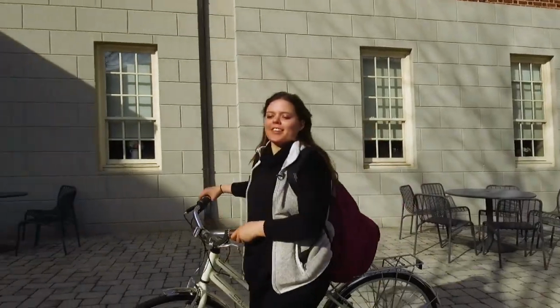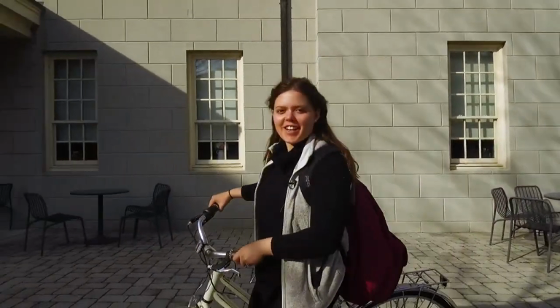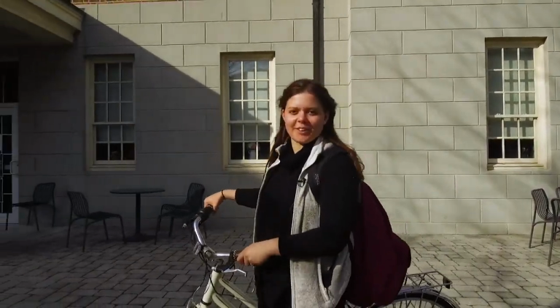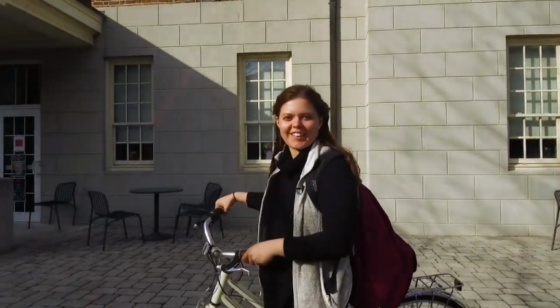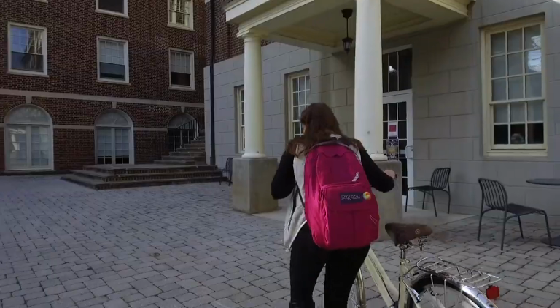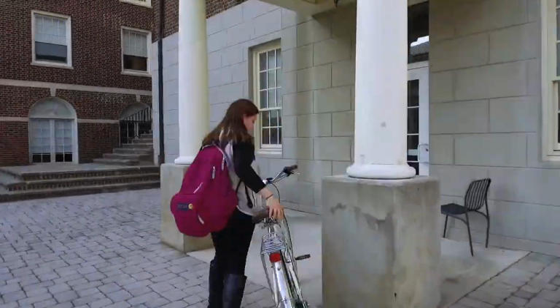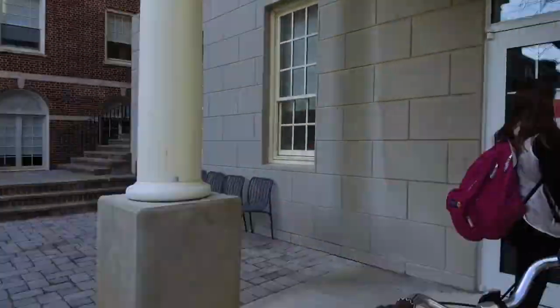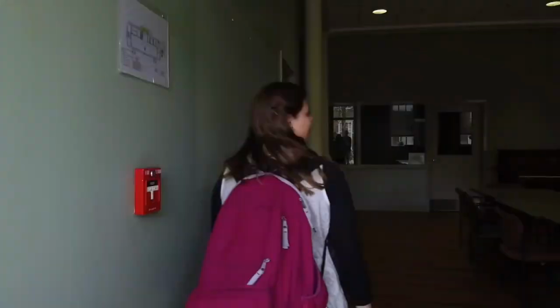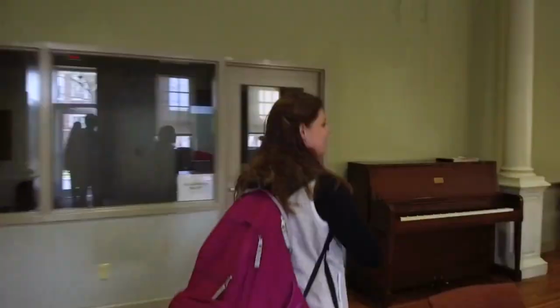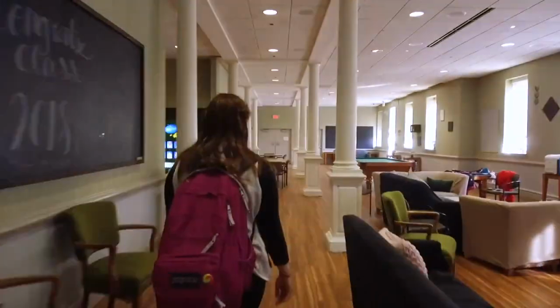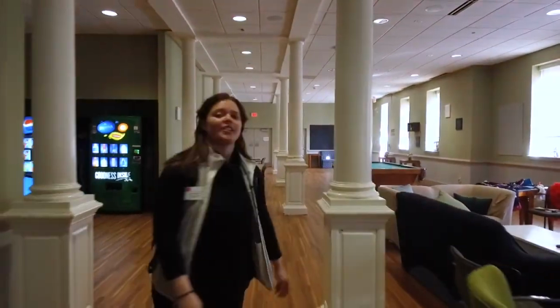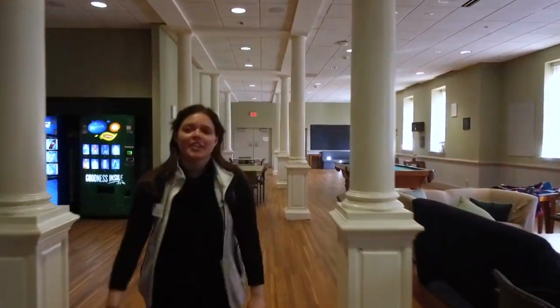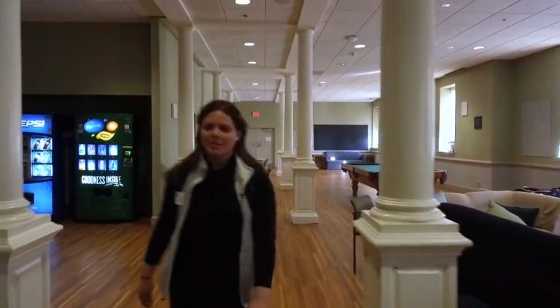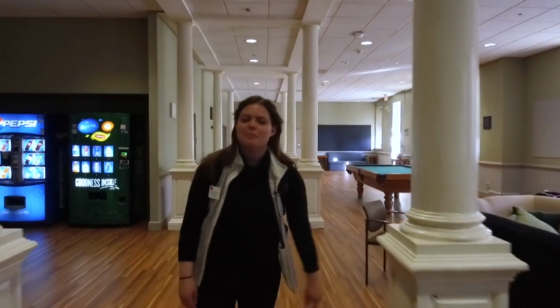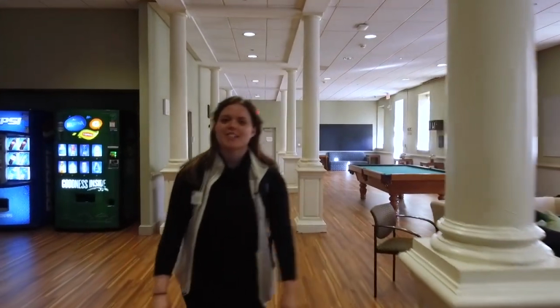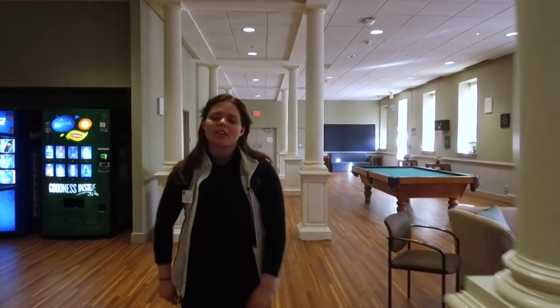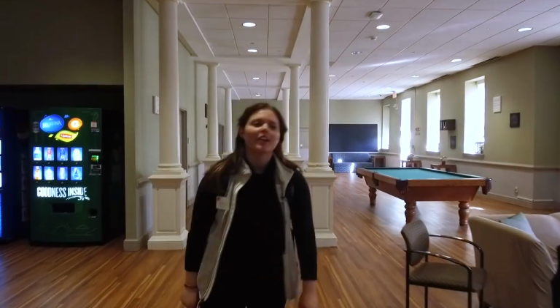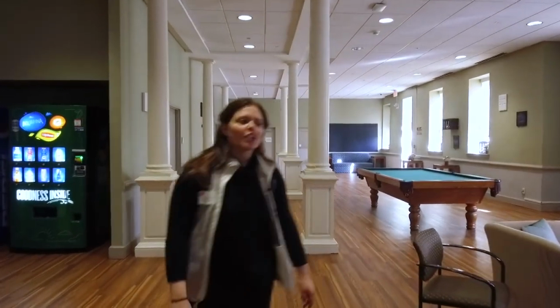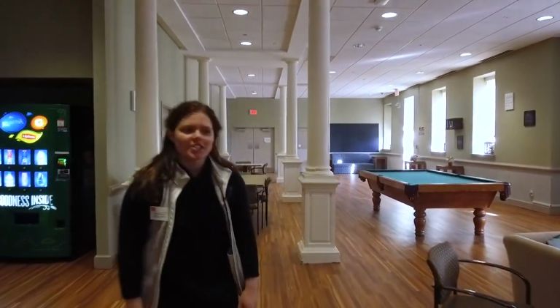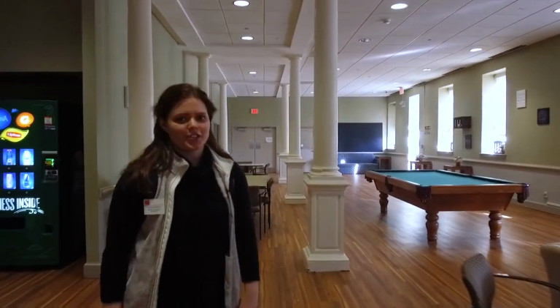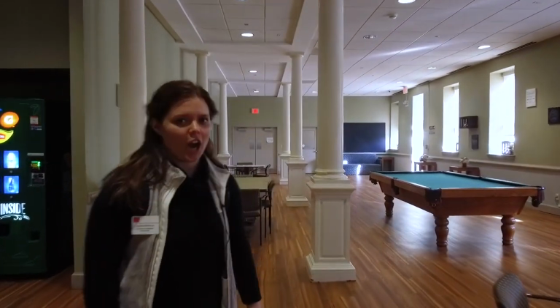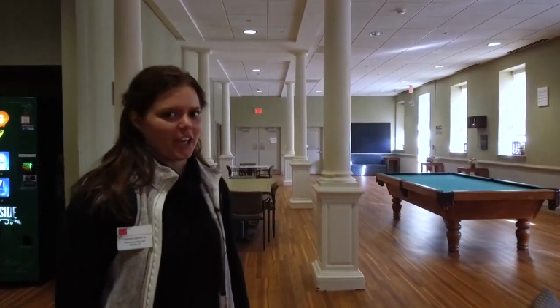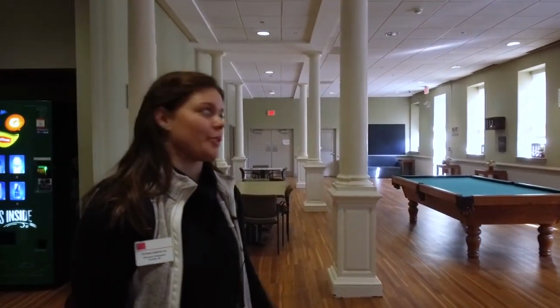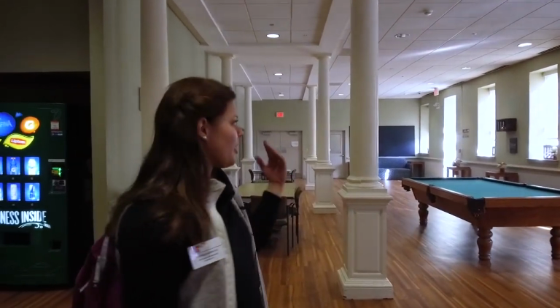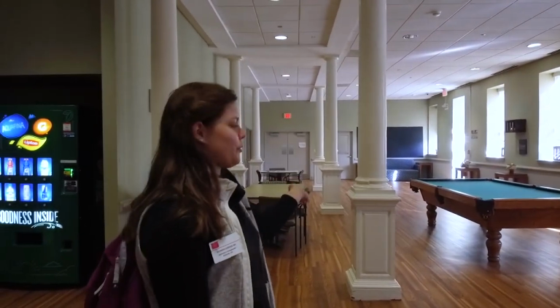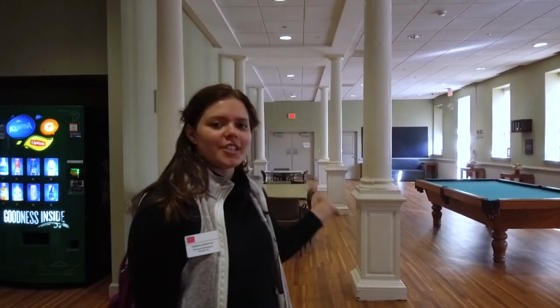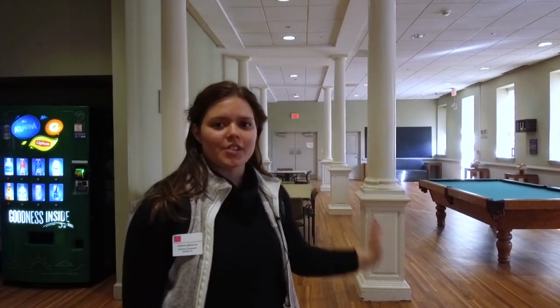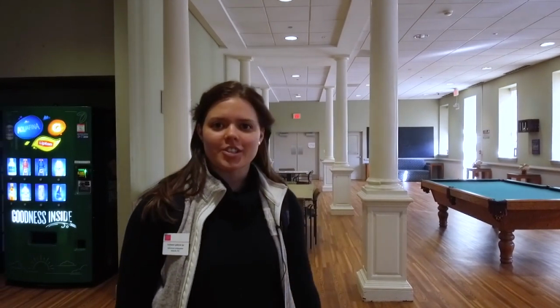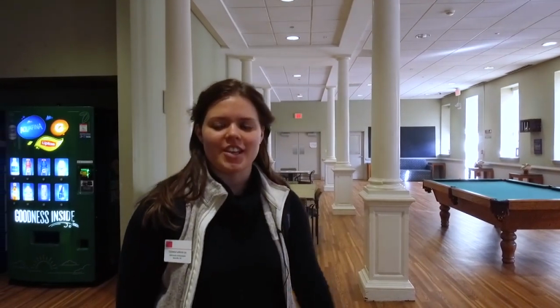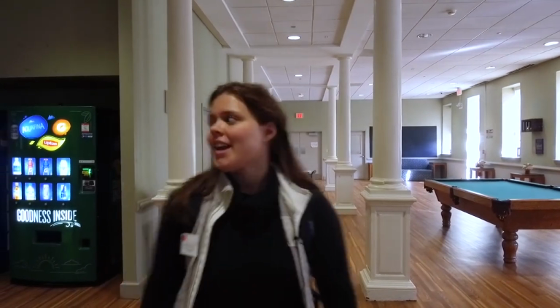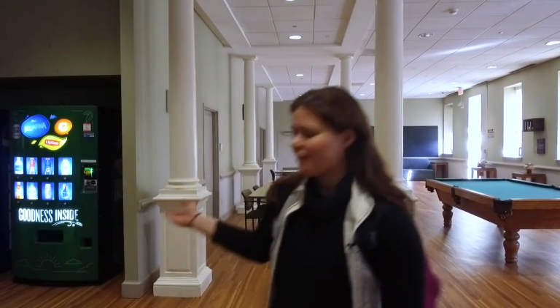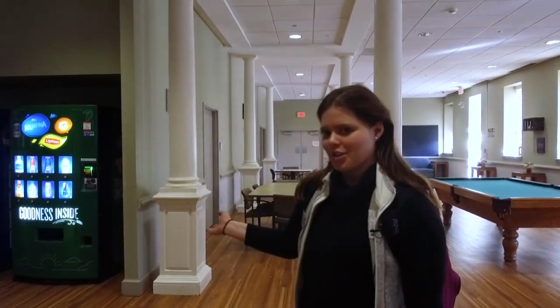Next stop, Reed. Here in Reed Pit, this is one of our largest student common areas, equipped with pool tables, a large TV, and a vending machine.